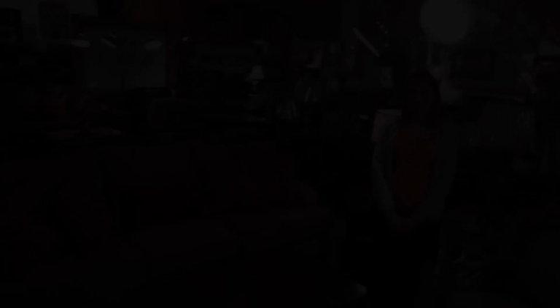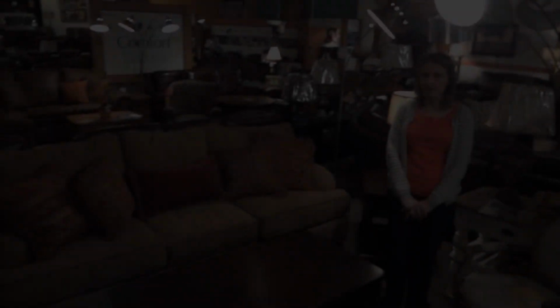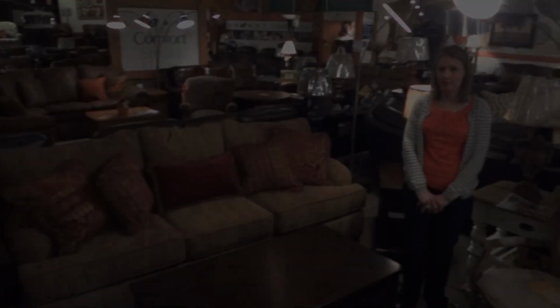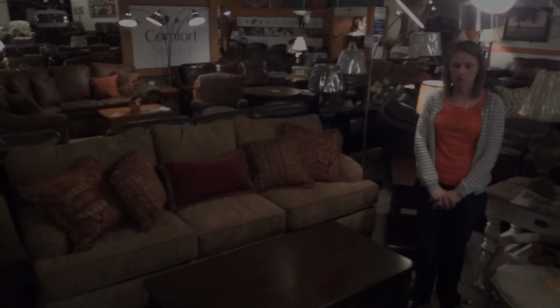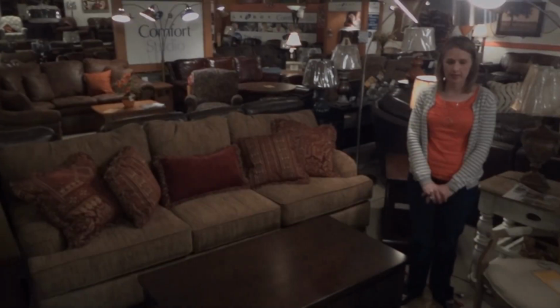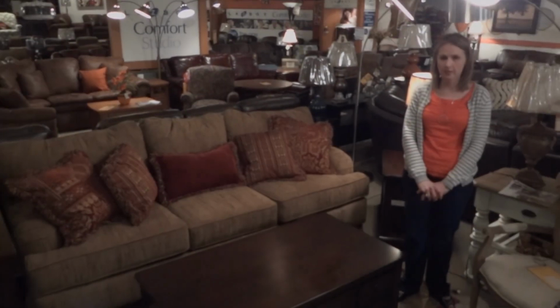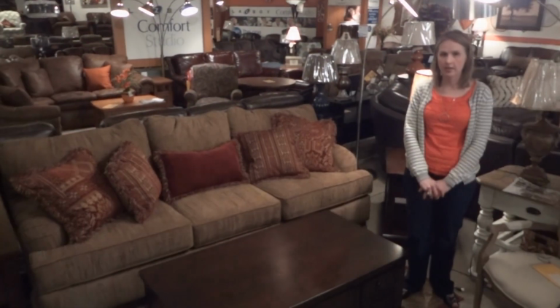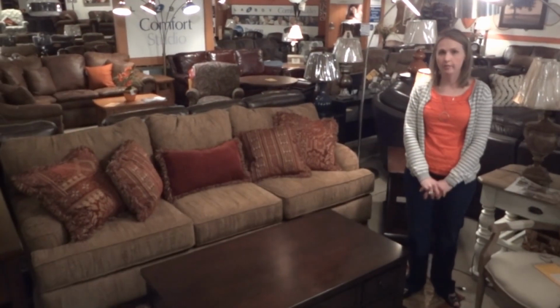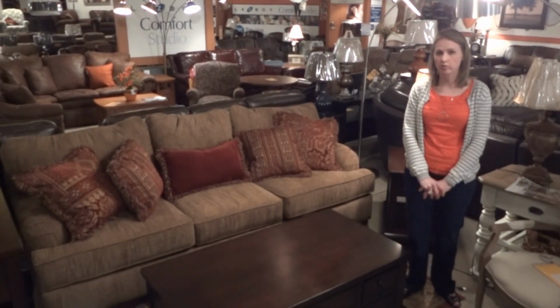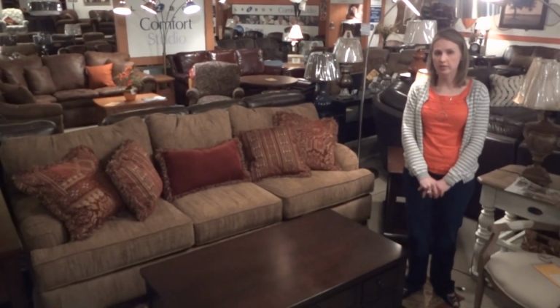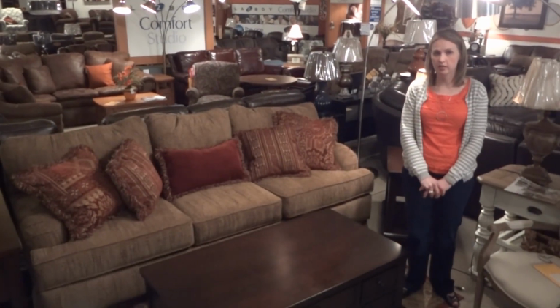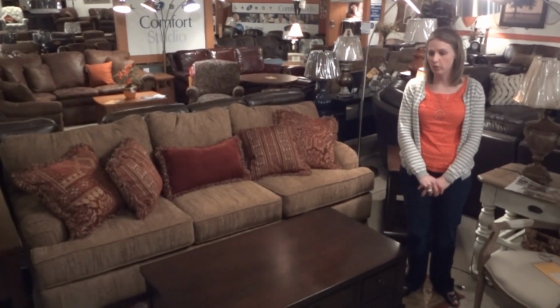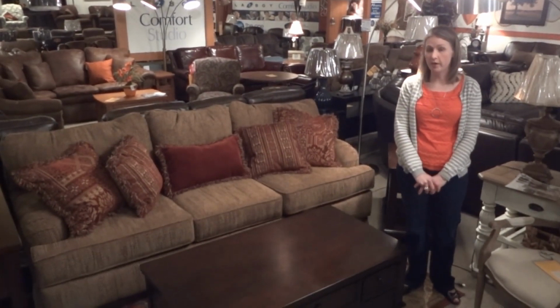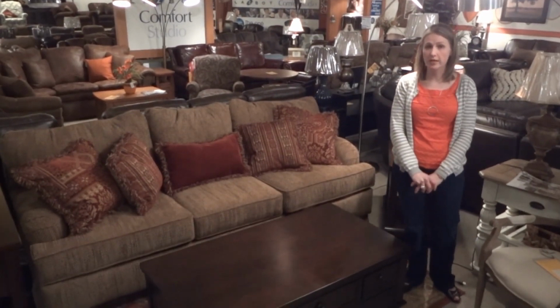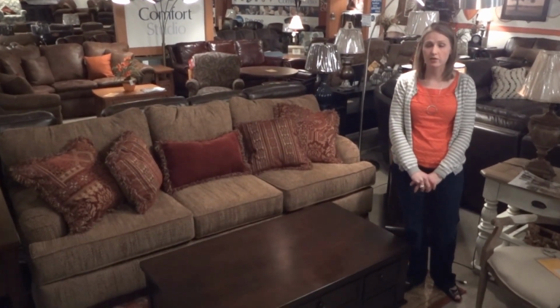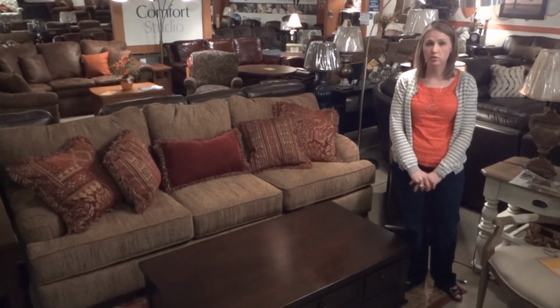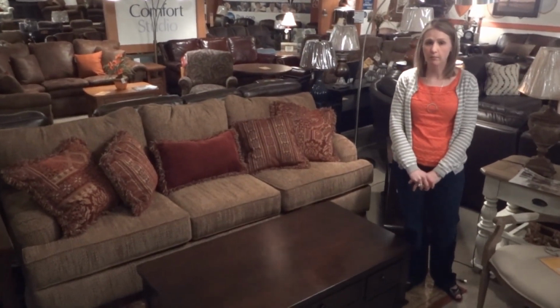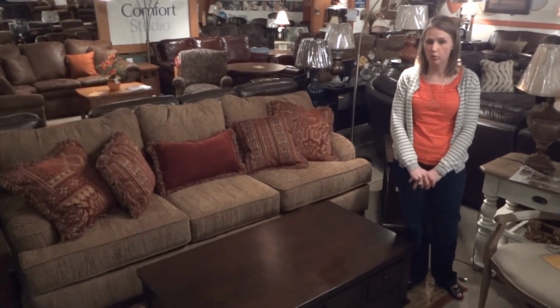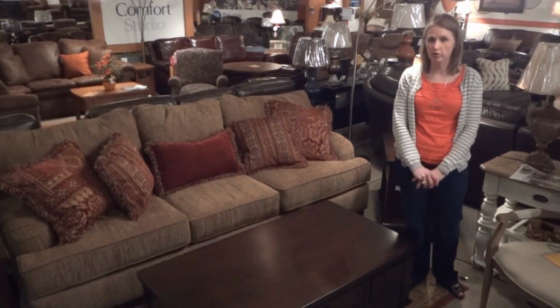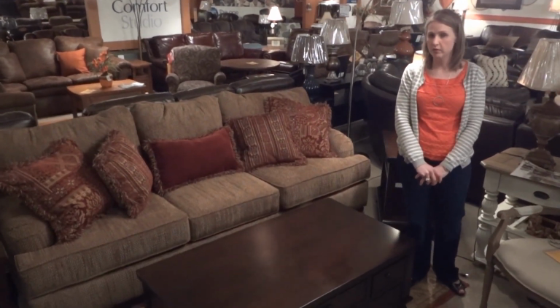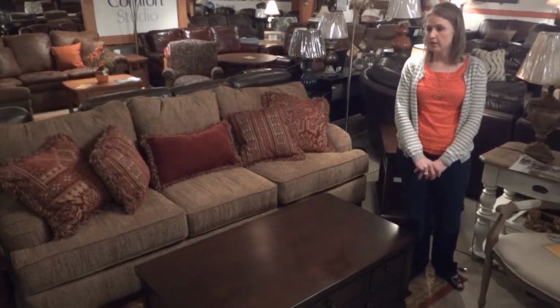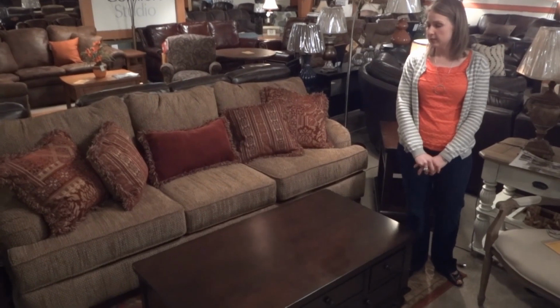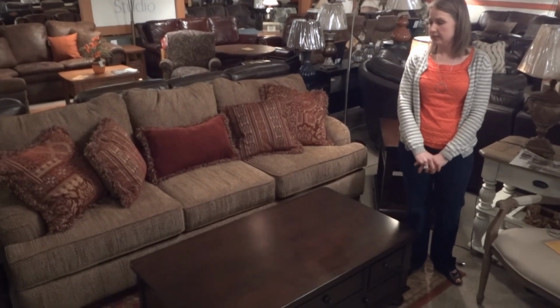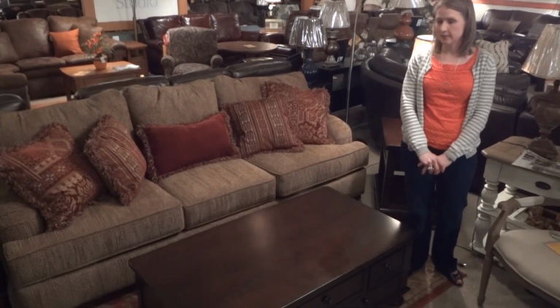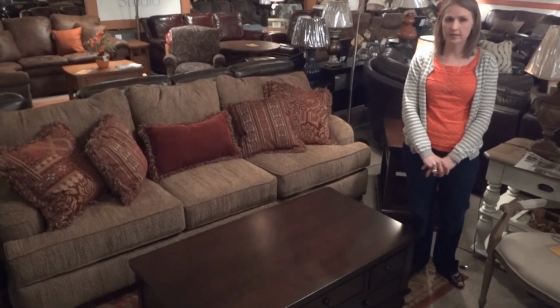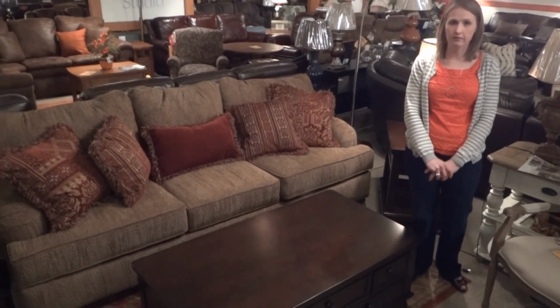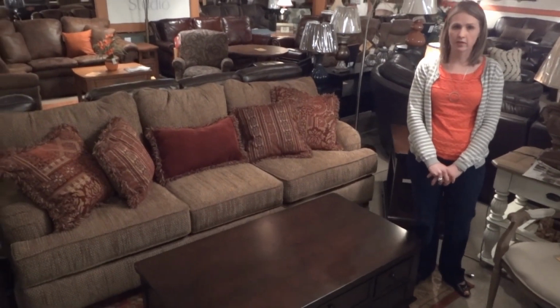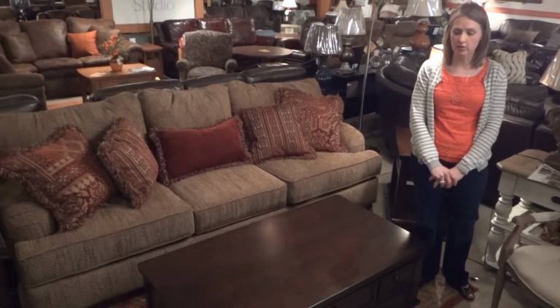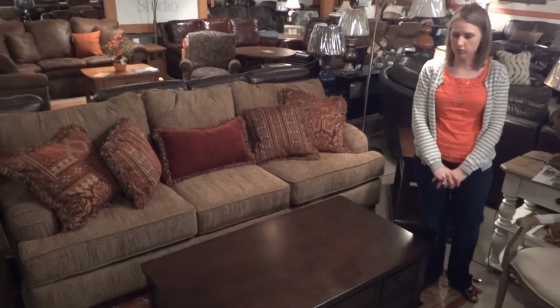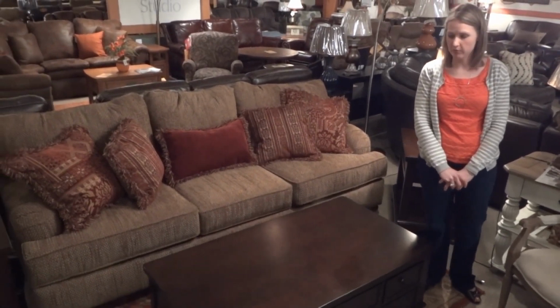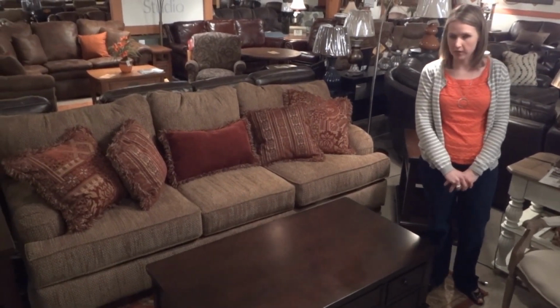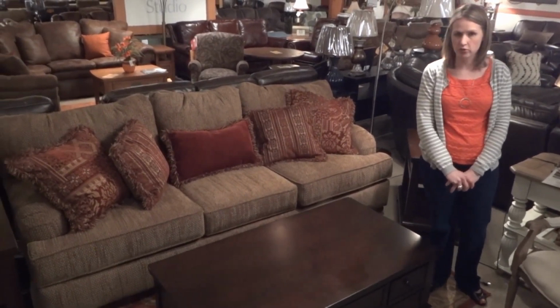My name is Randy, and today I'm going to be telling you about the Ashley Porter T697 Occasional Table Collection.